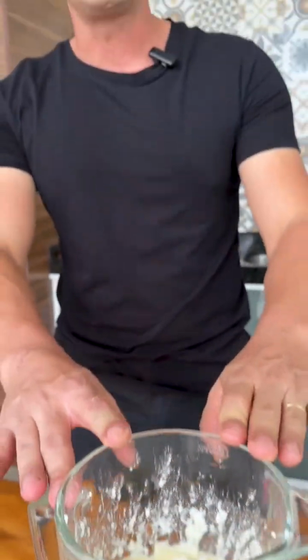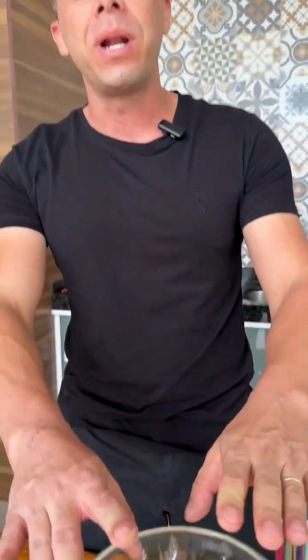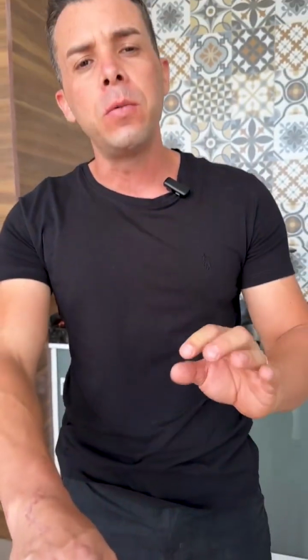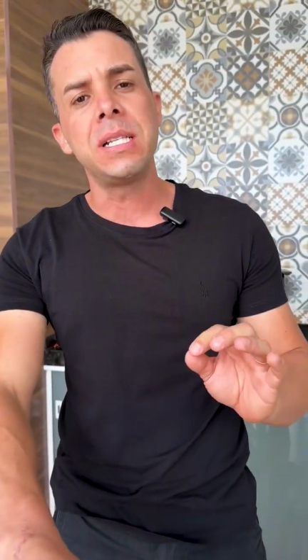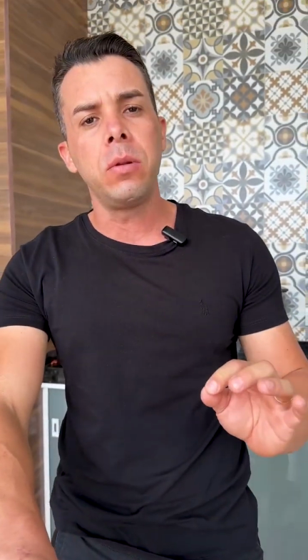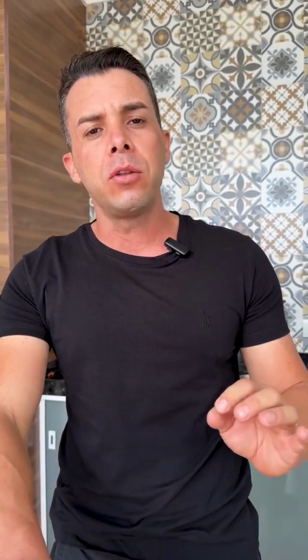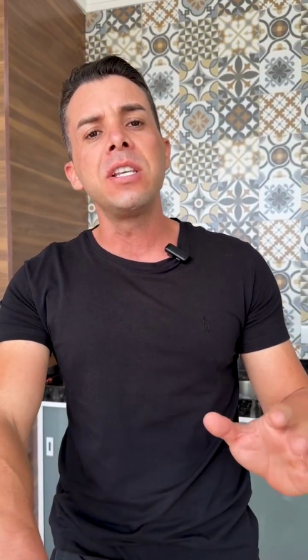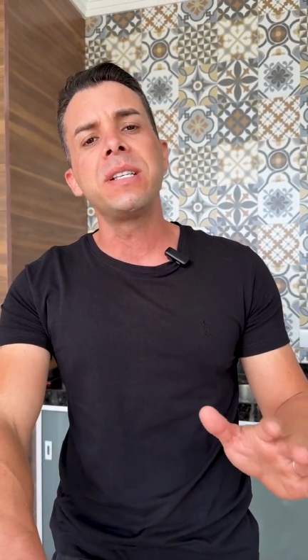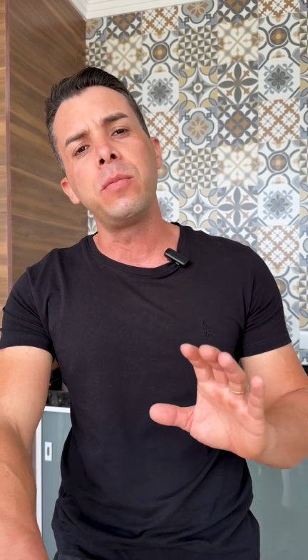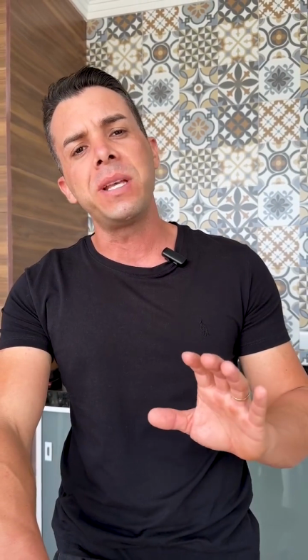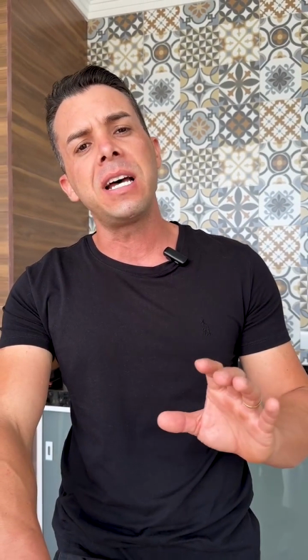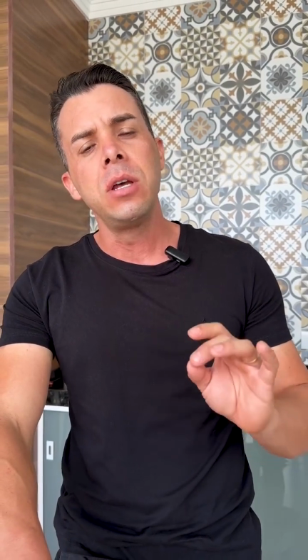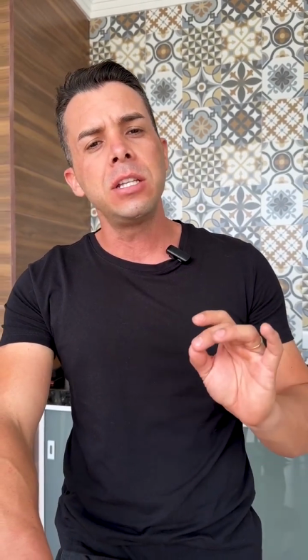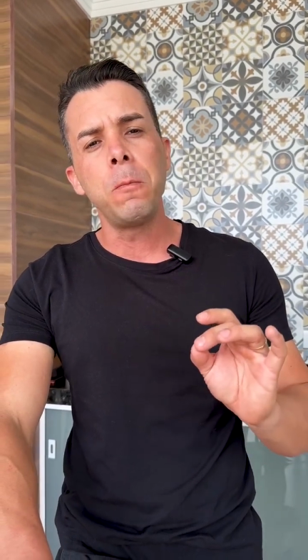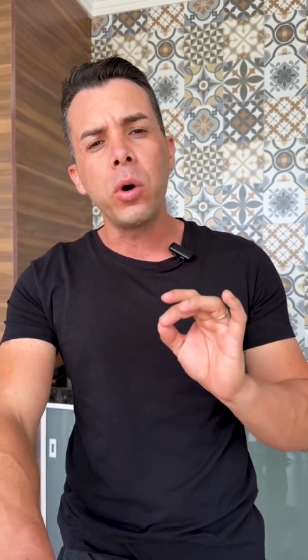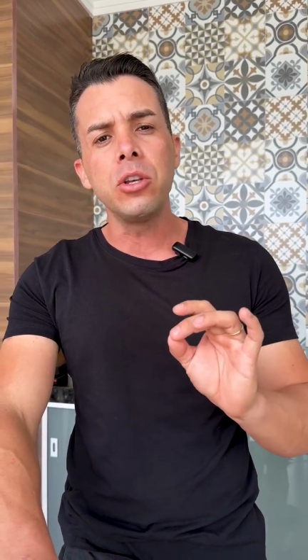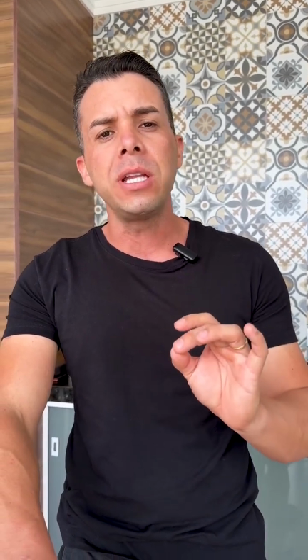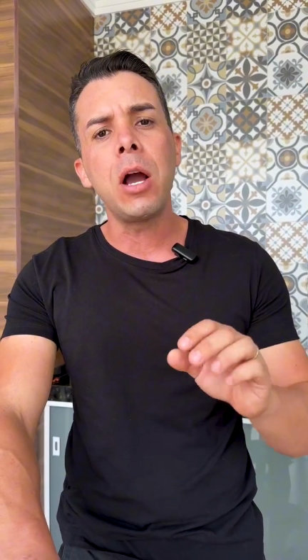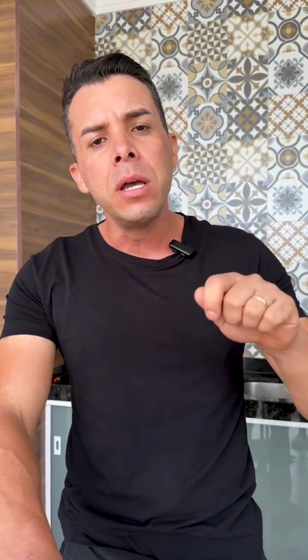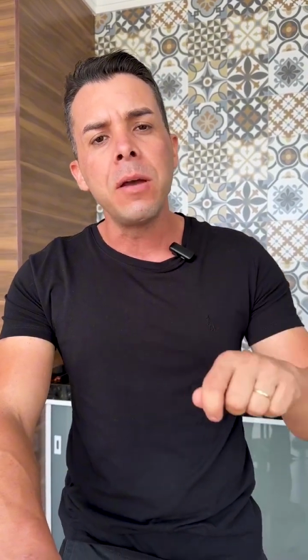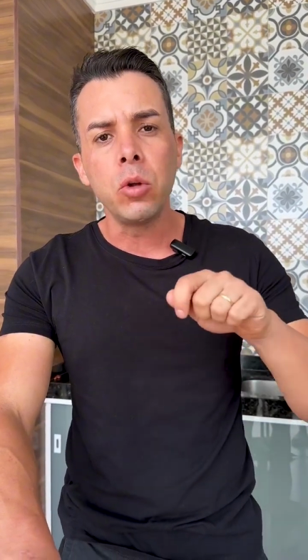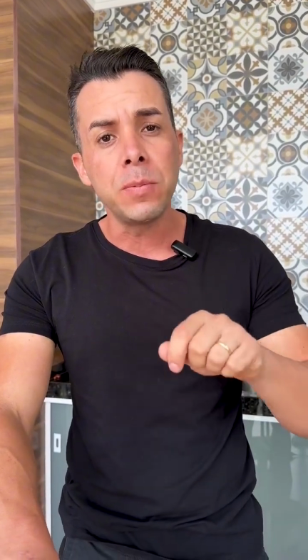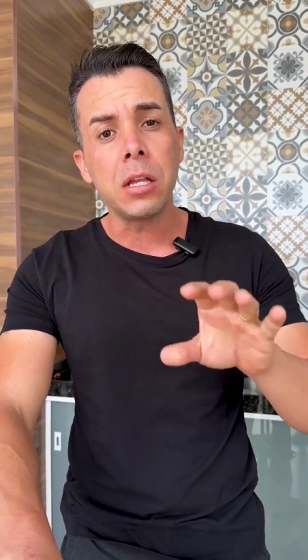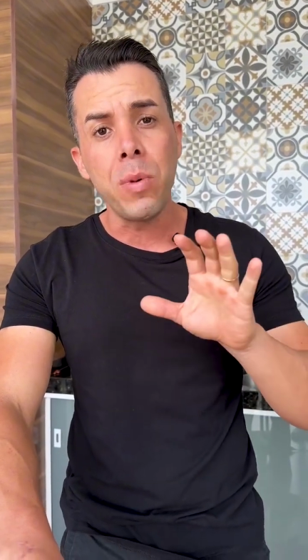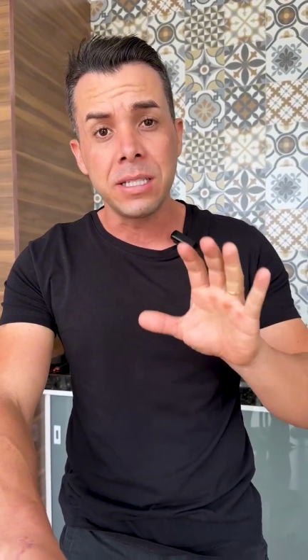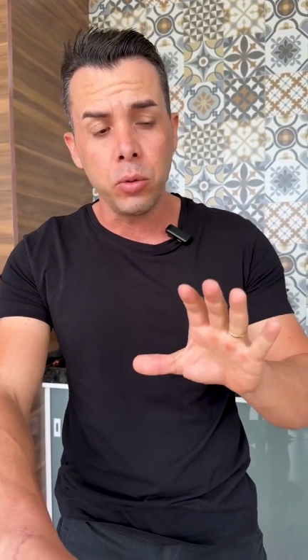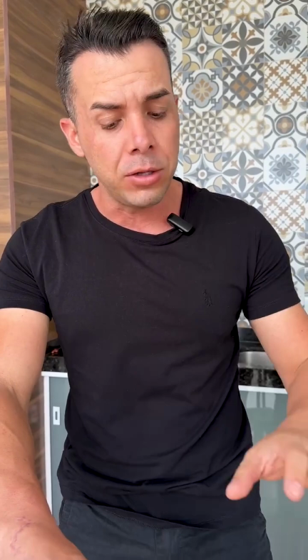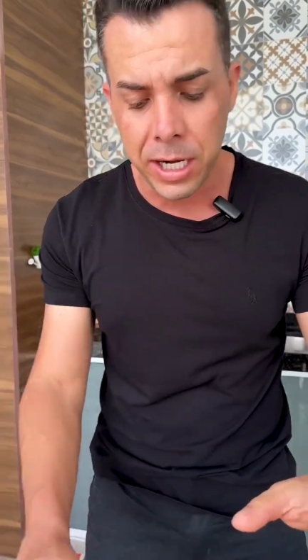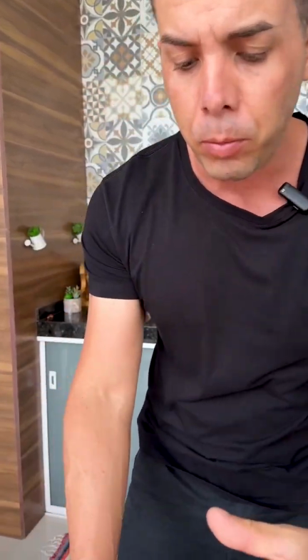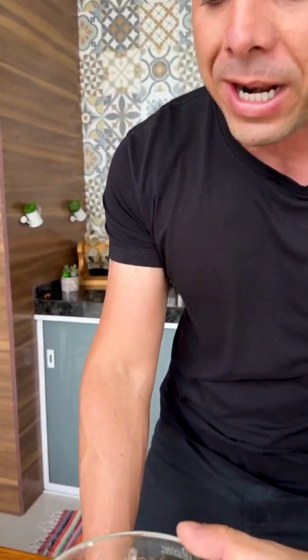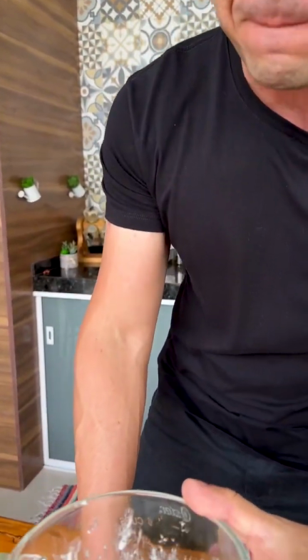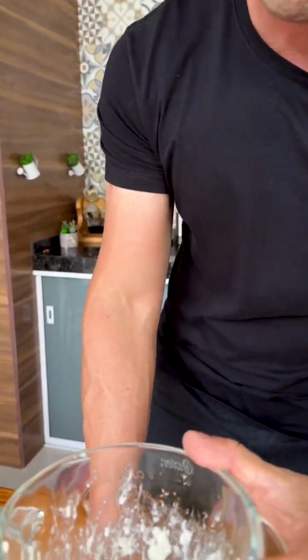Remembering that this dough can be a little heavy for the blender, so if this happens, just add a little more water and mix little by little with the blender's pulse mode.